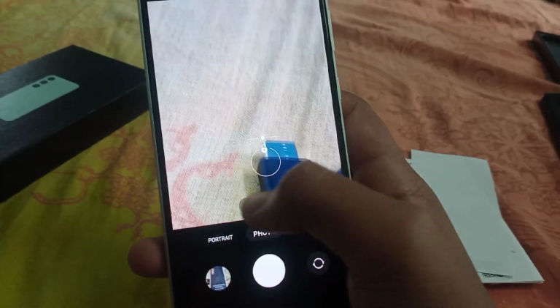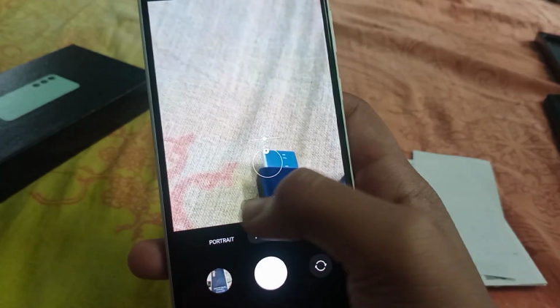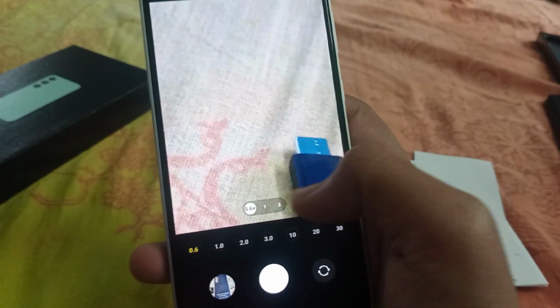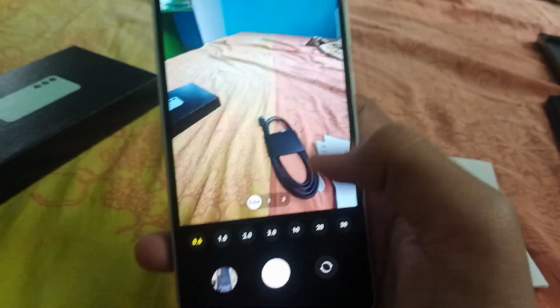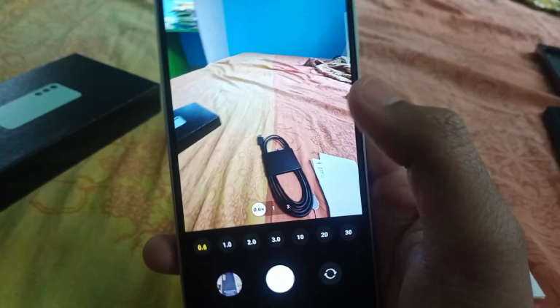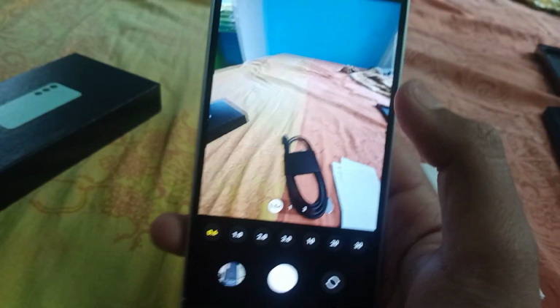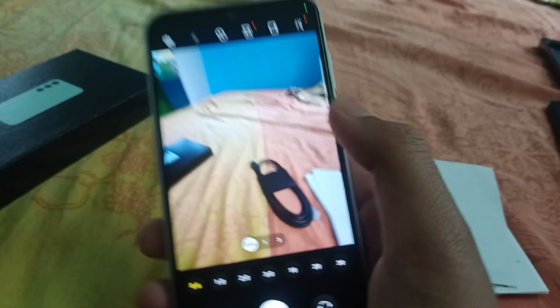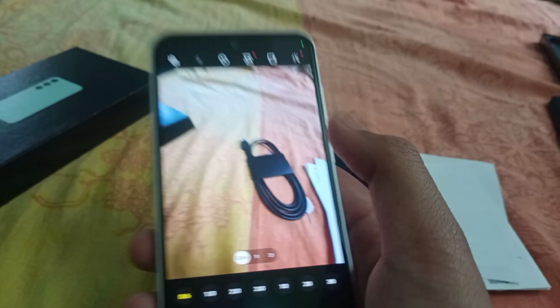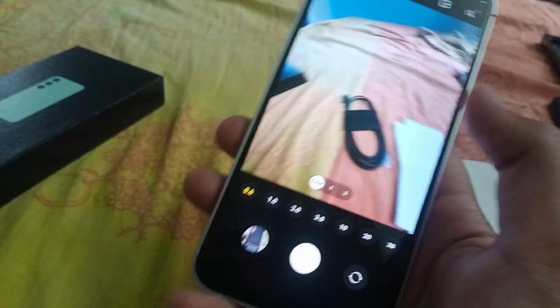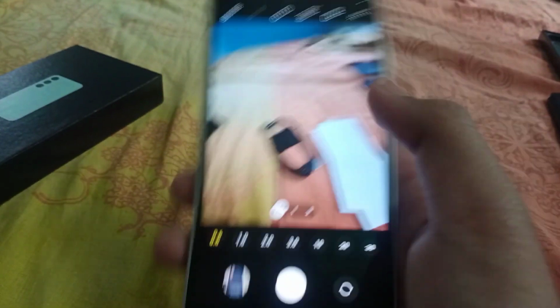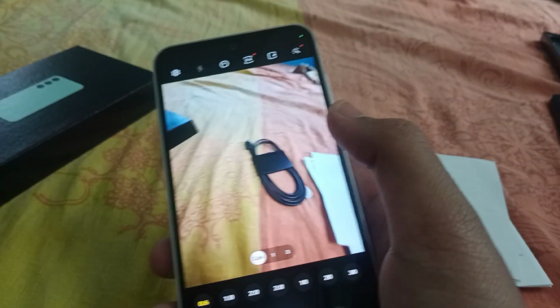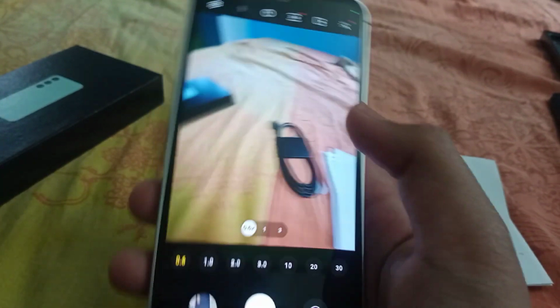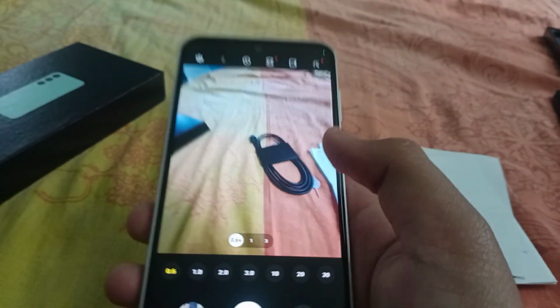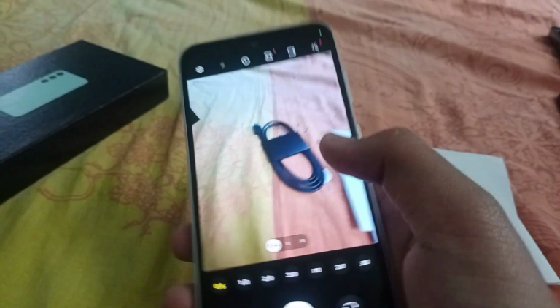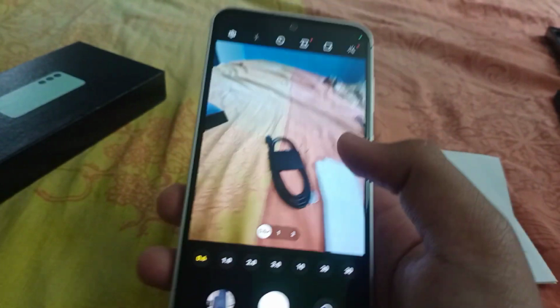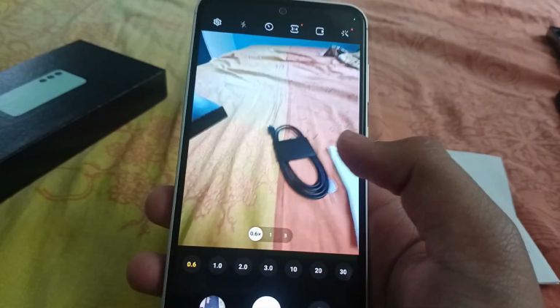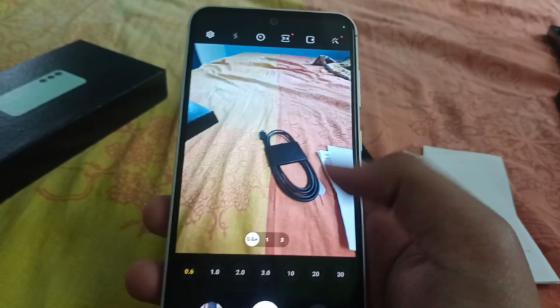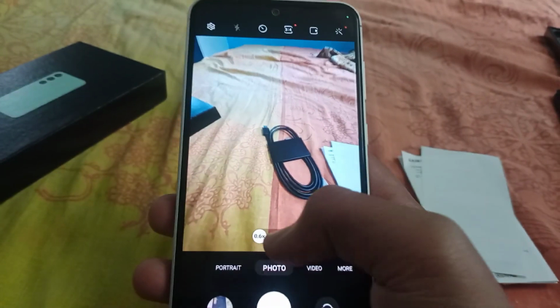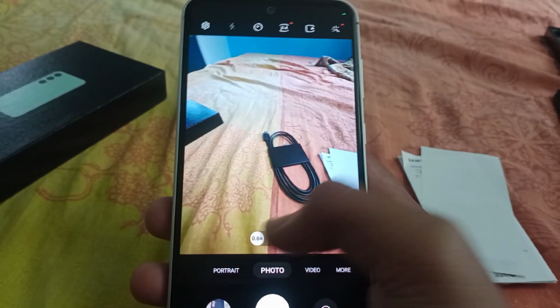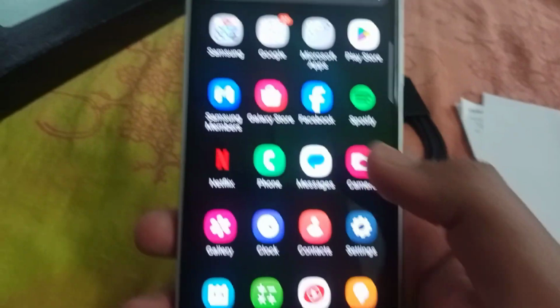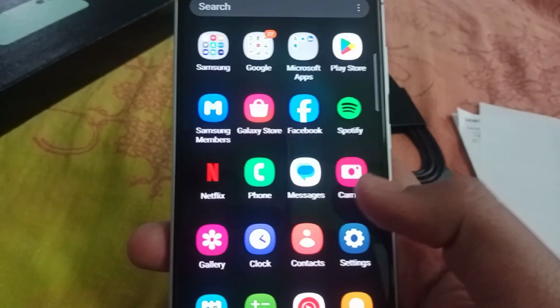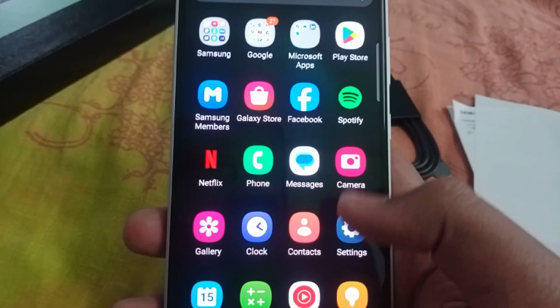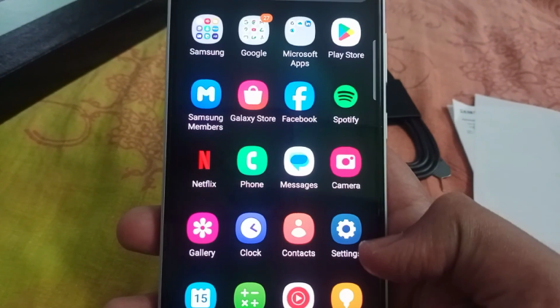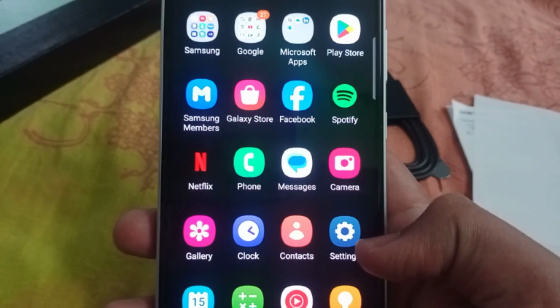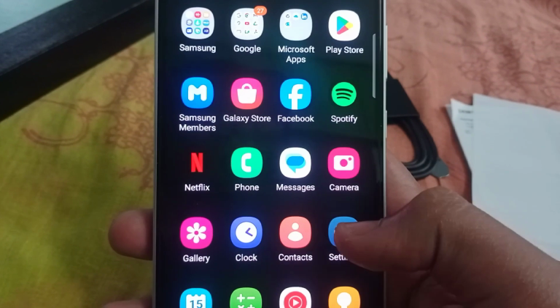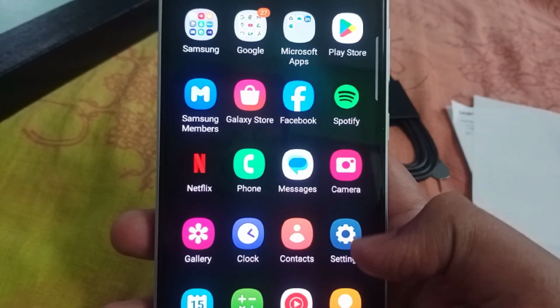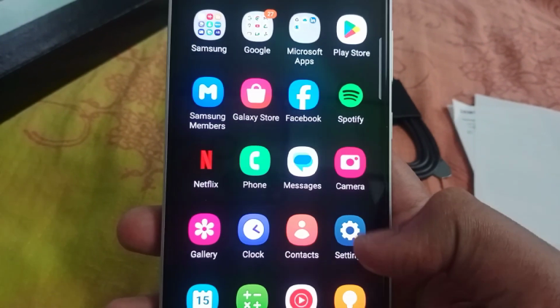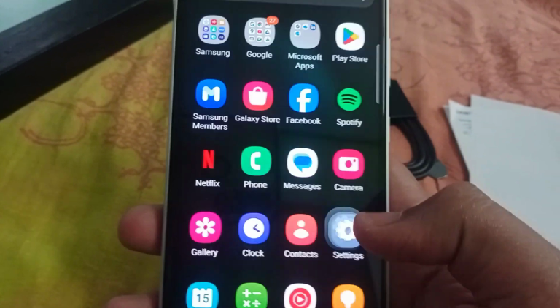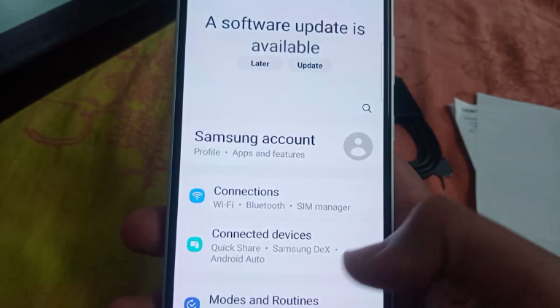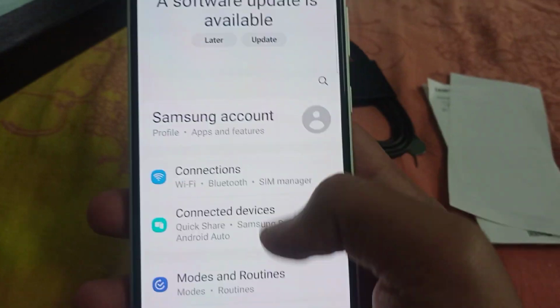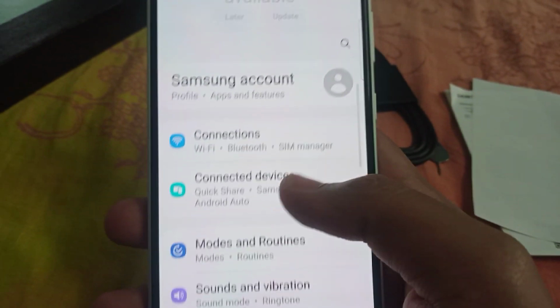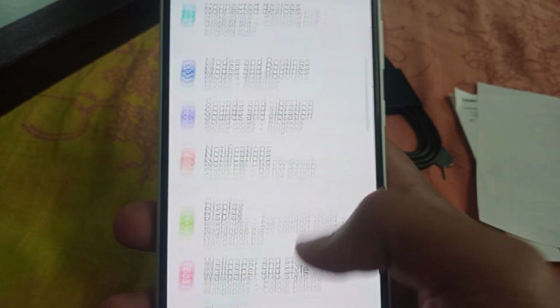The phone is now available and you can buy it. The camera clarity is great on this phone. You can also change the font size and network settings. The RAM performance is very good.